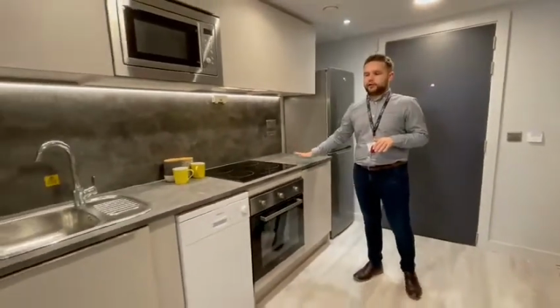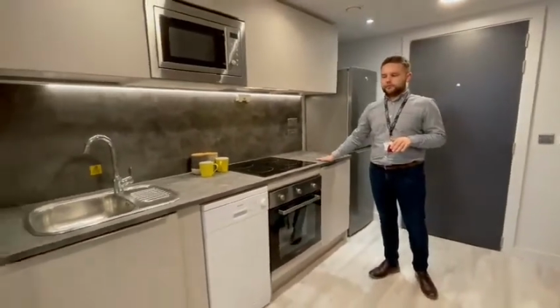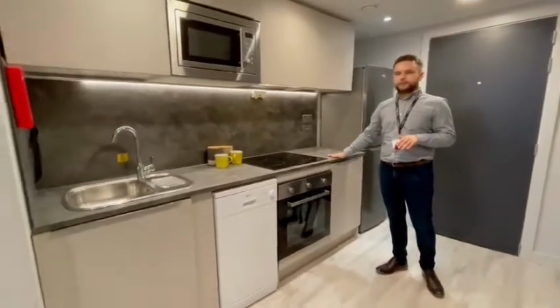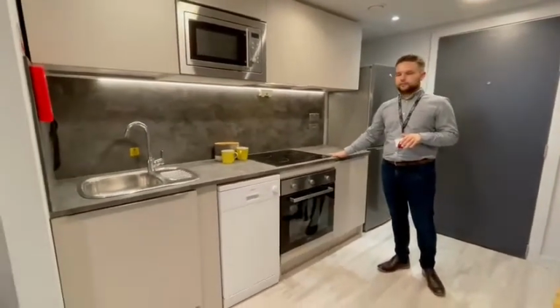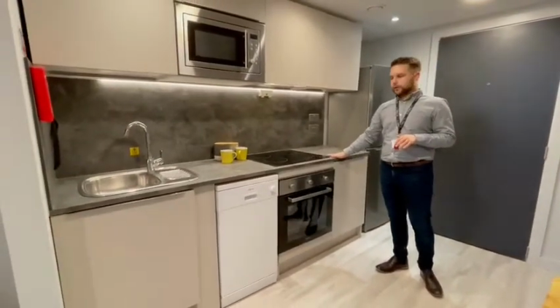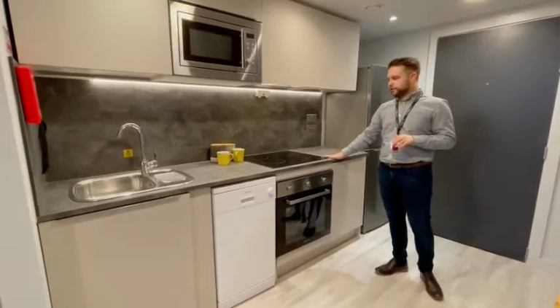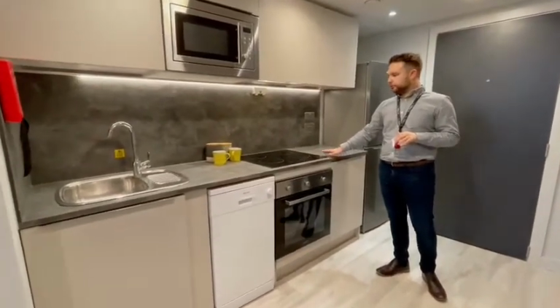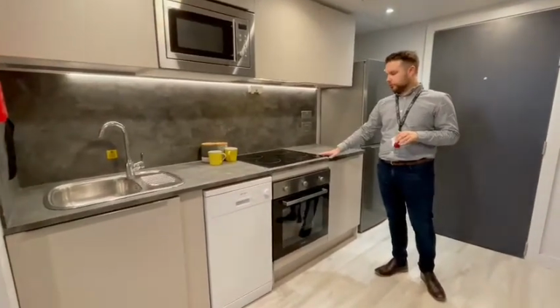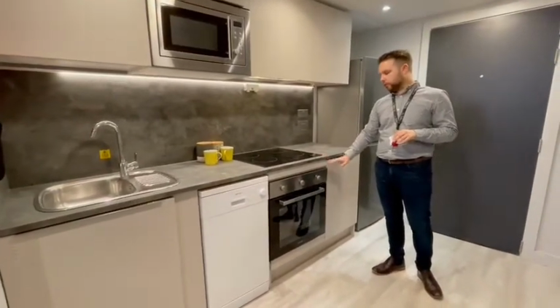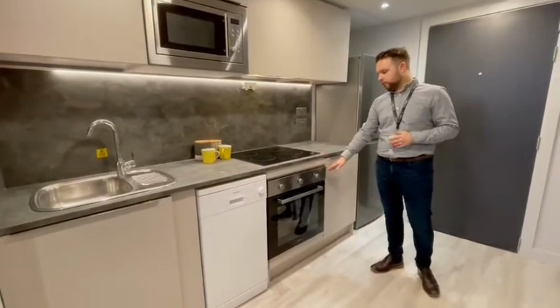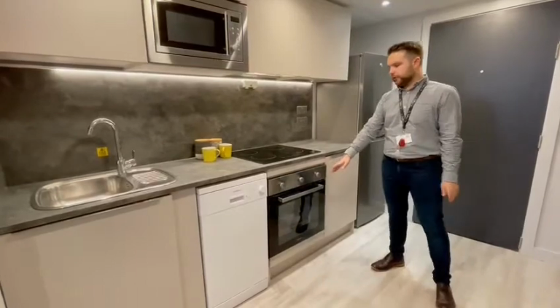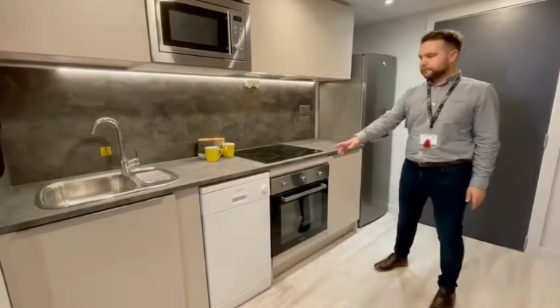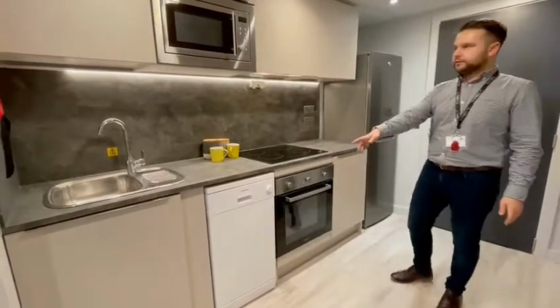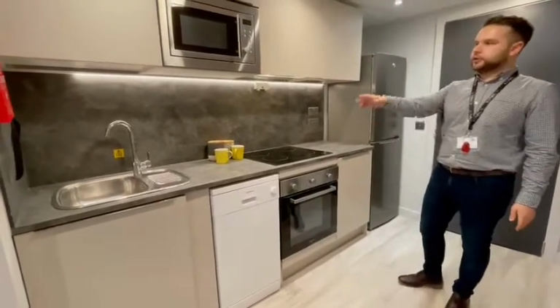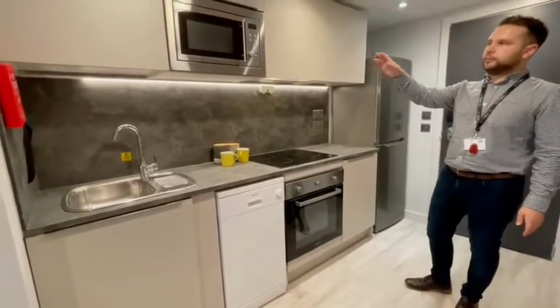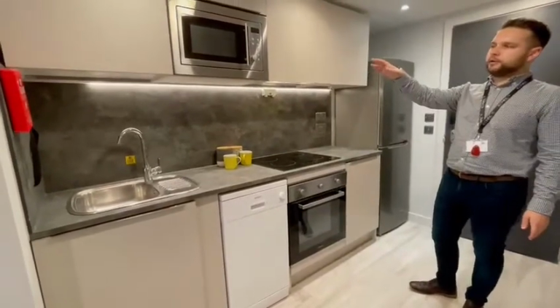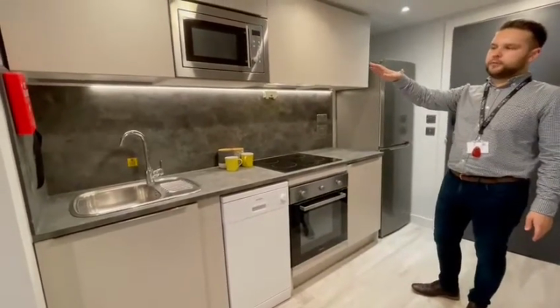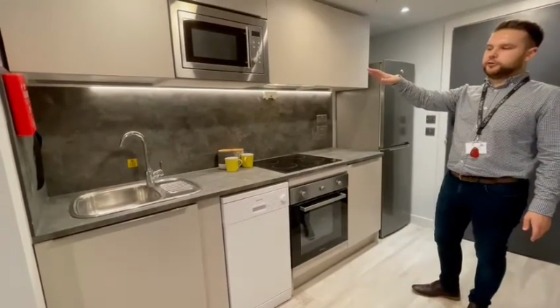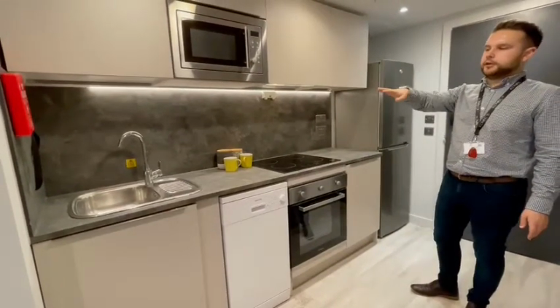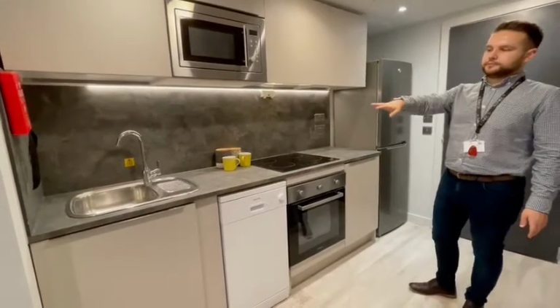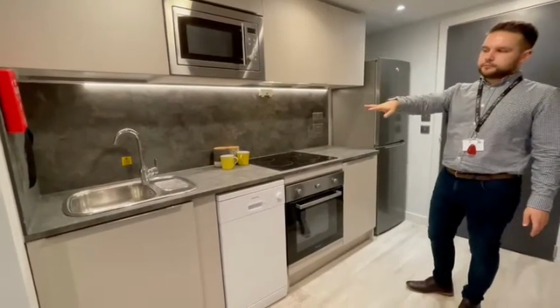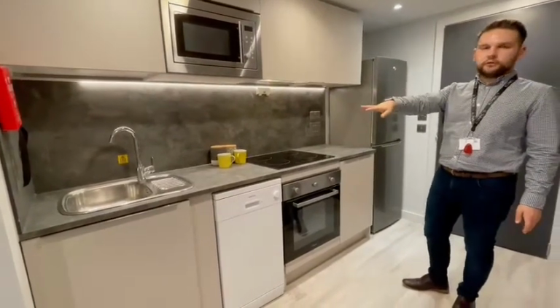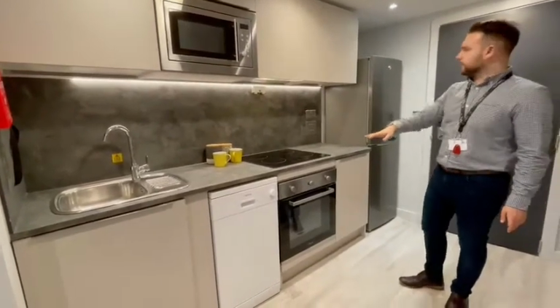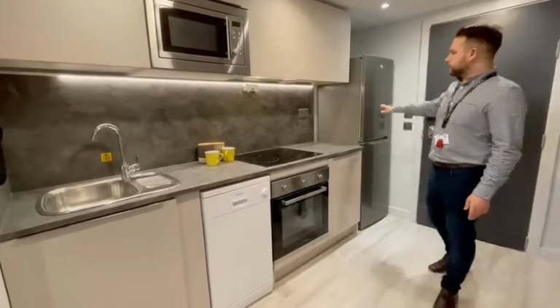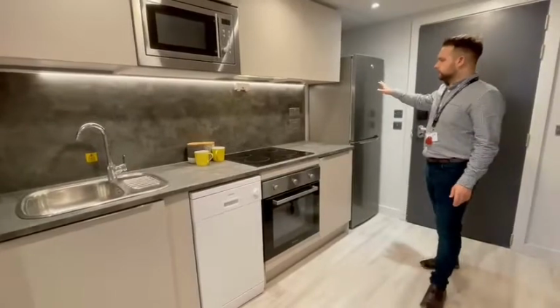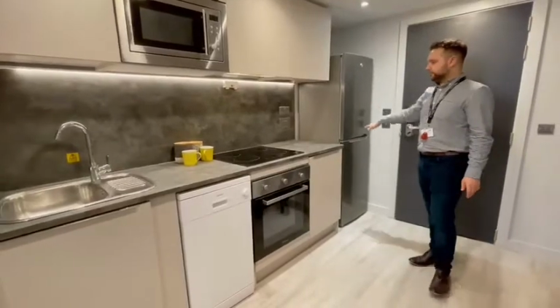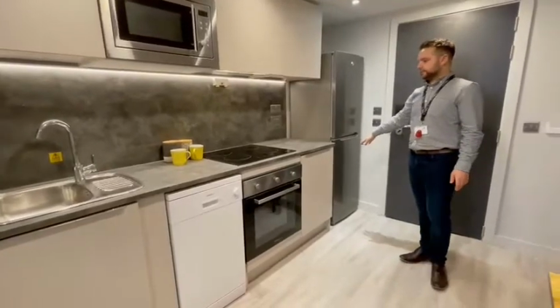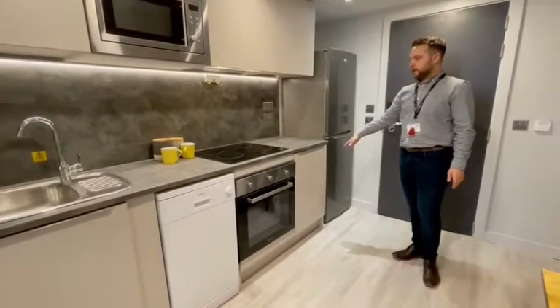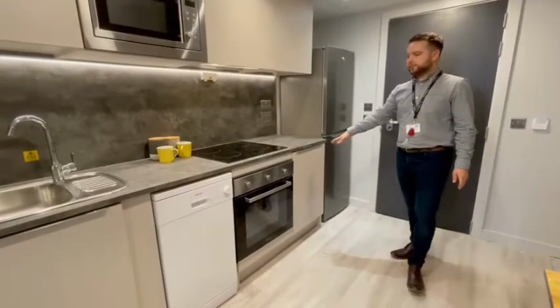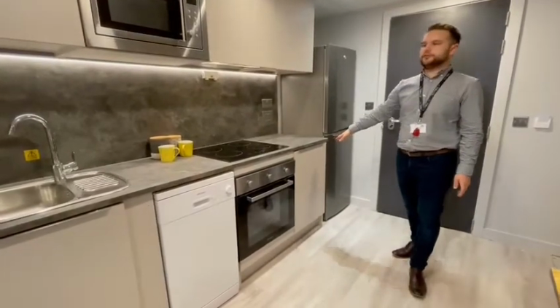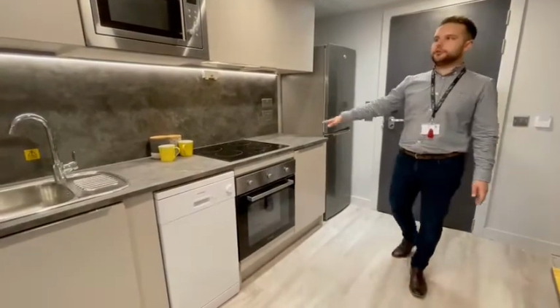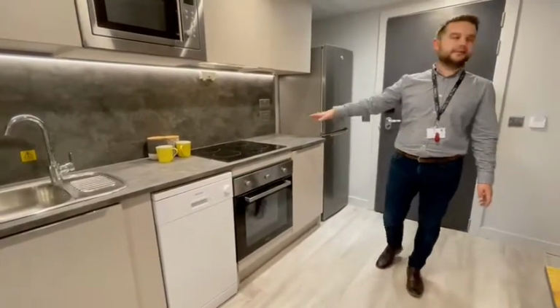They all come with a fully equipped kitchen with a 4-ring hob, oven, dishwasher, microwave, combi oven, your own sink, and also a double fridge freezer, with plenty of storage space.